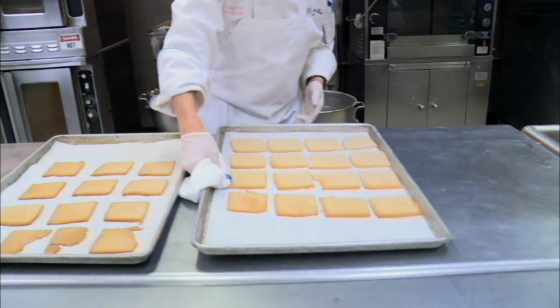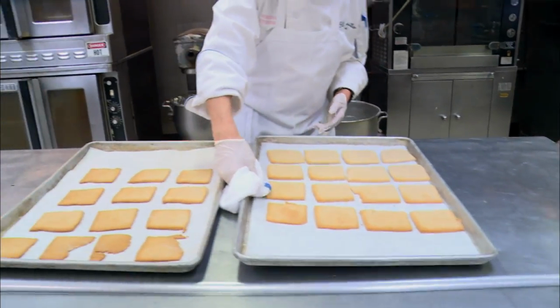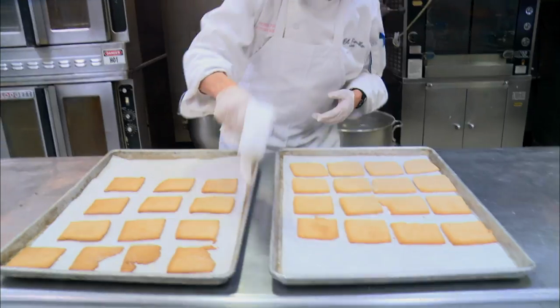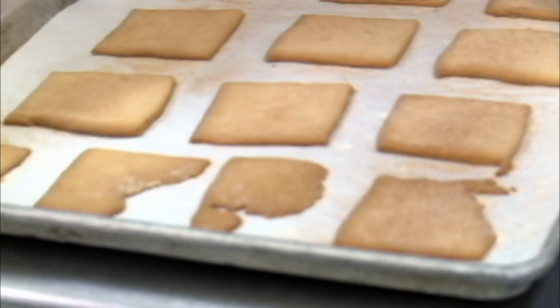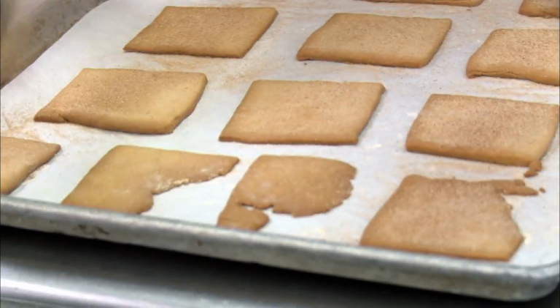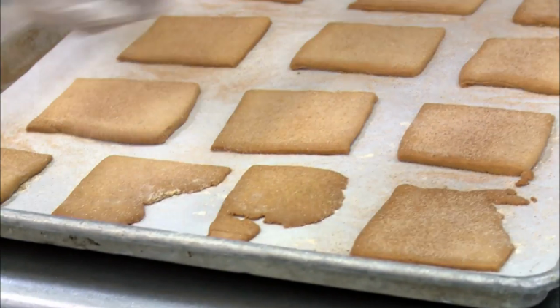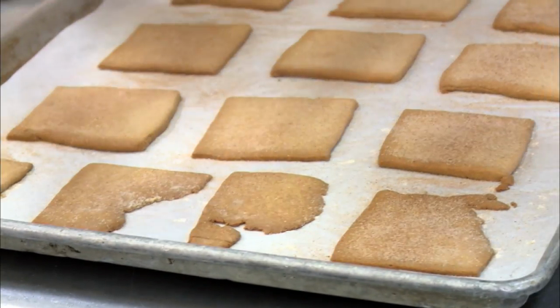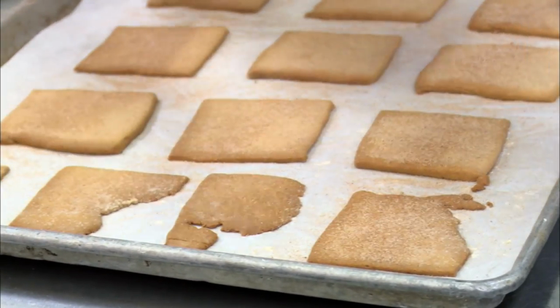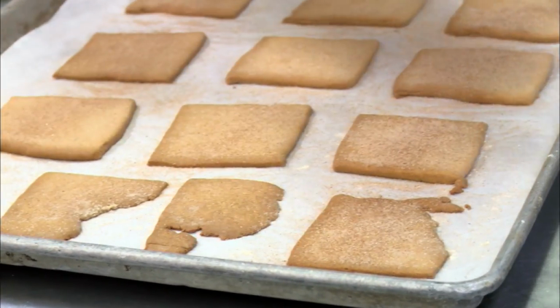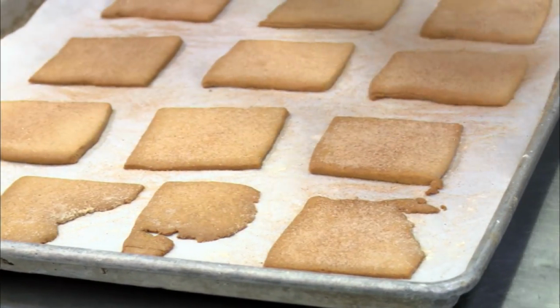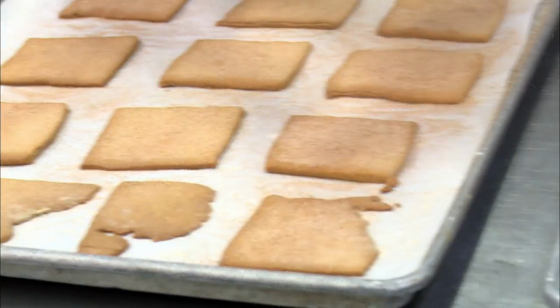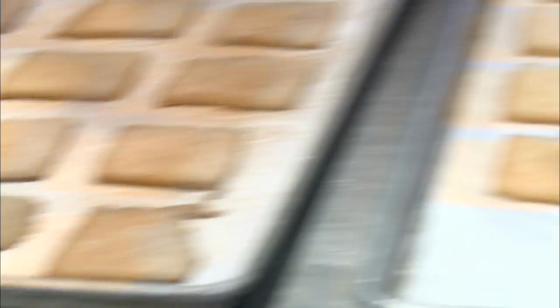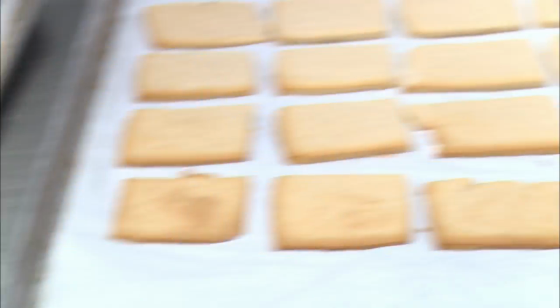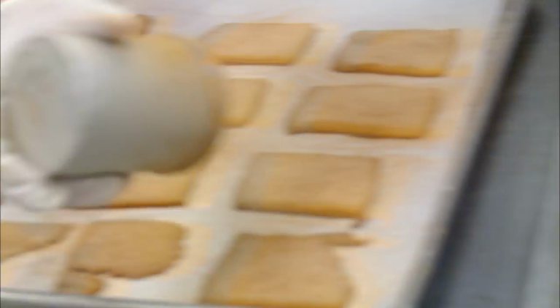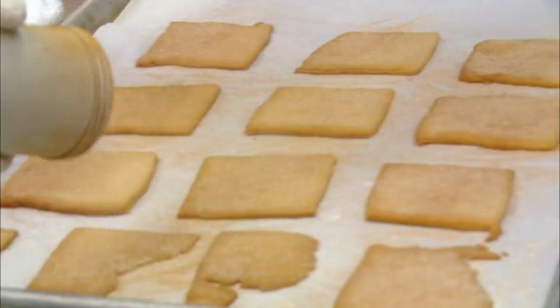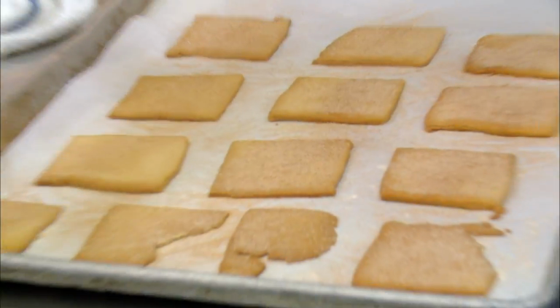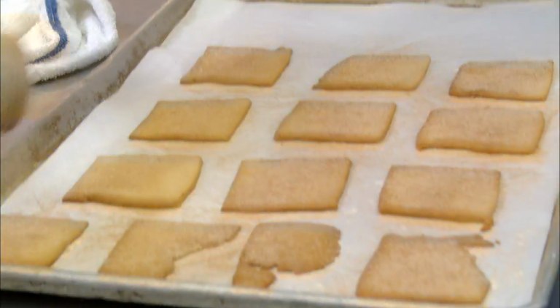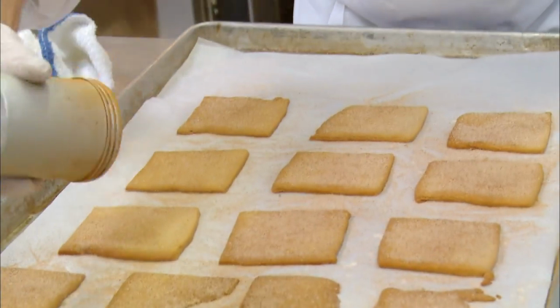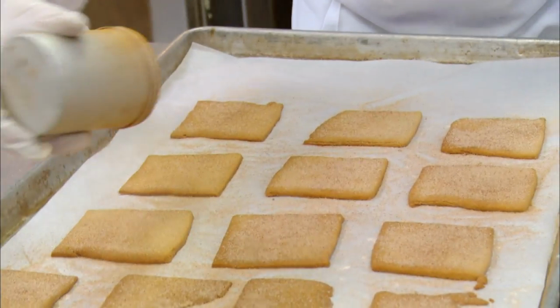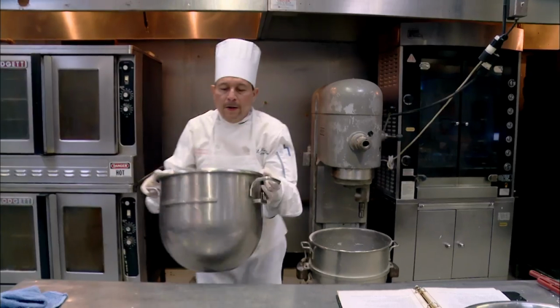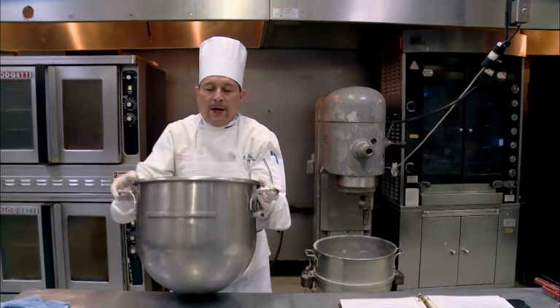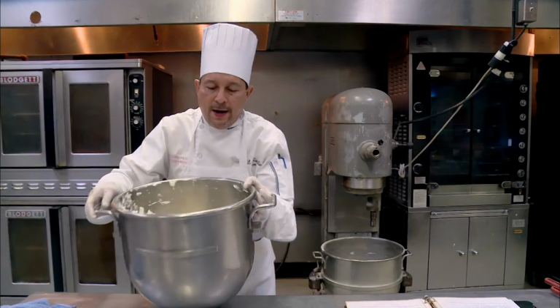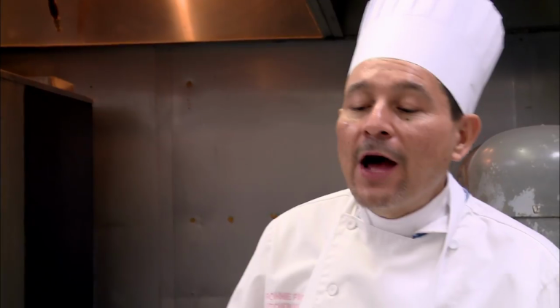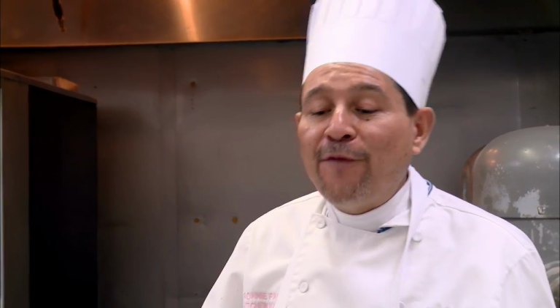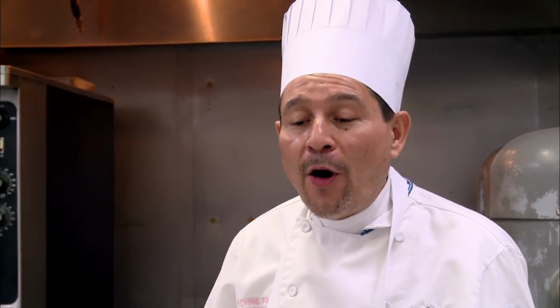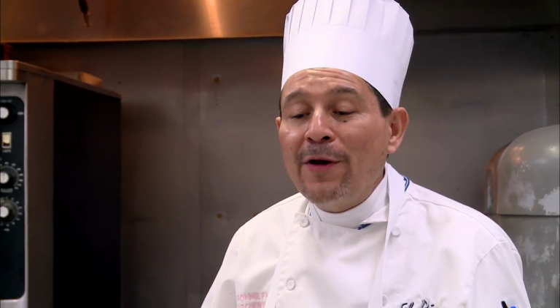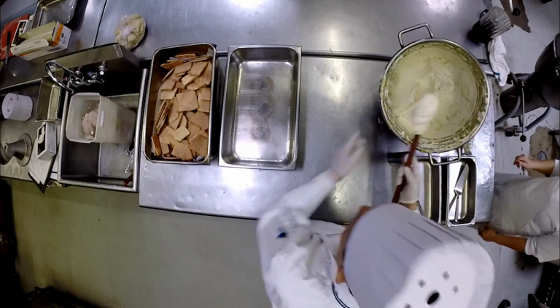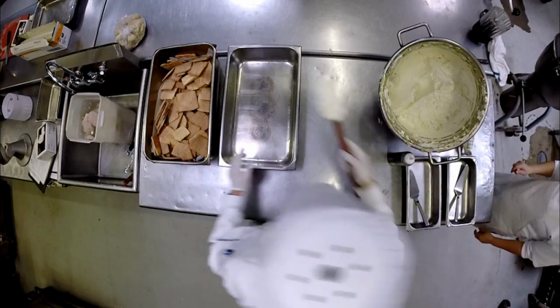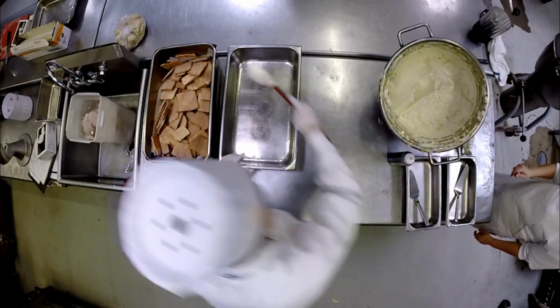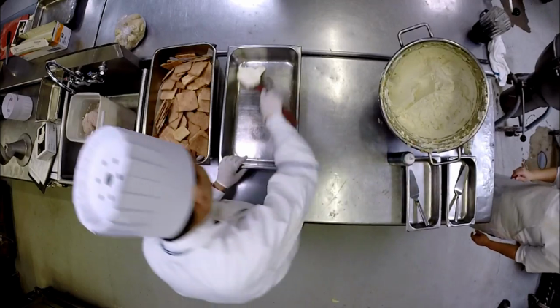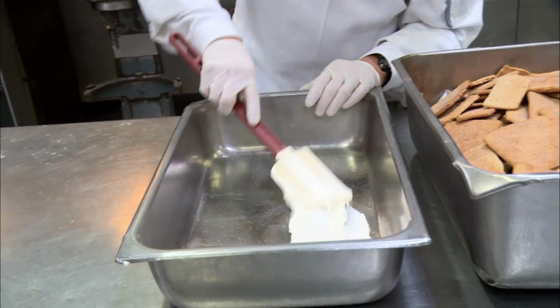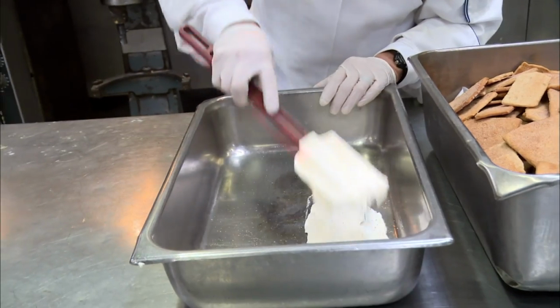Okay, we're gonna go ahead and put the final touch on these Biscachitos, and that's cinnamon and sugar. Now the fun part — we finally get to build the Levante.